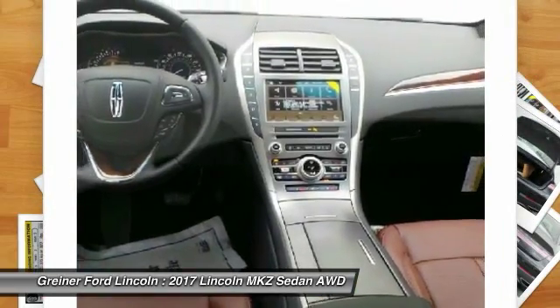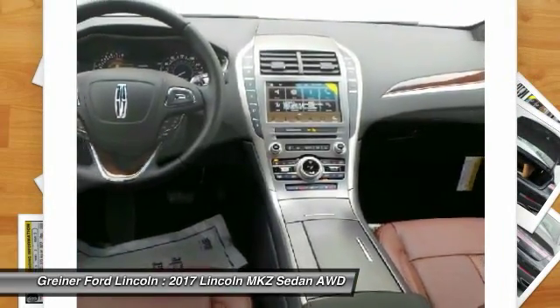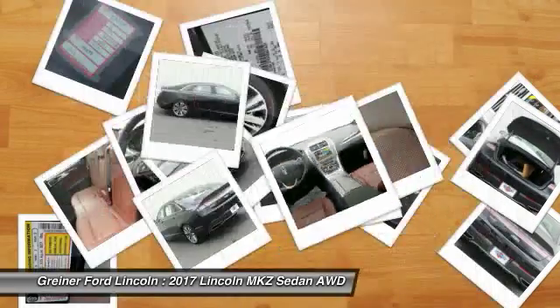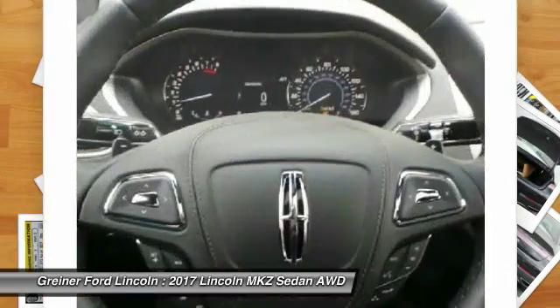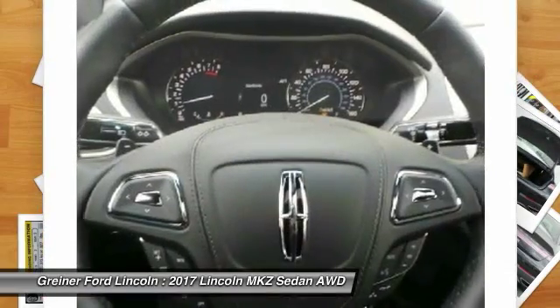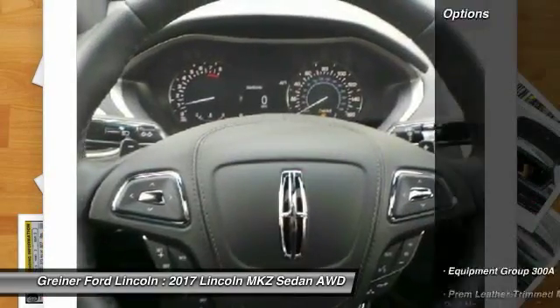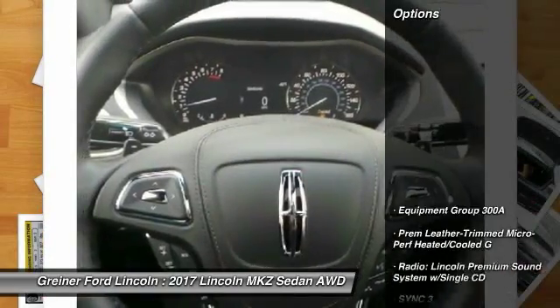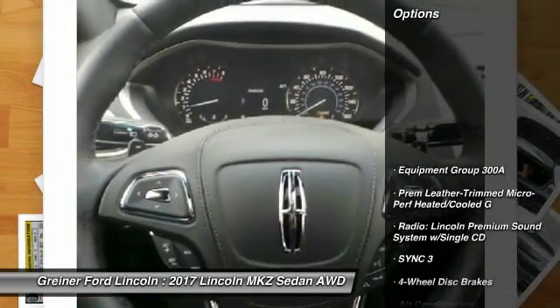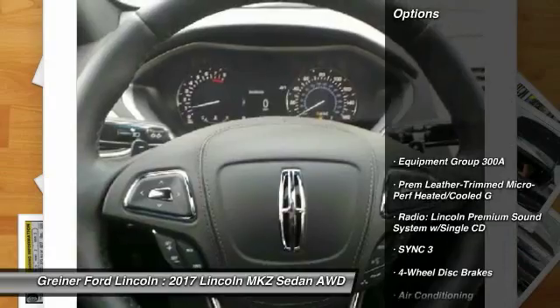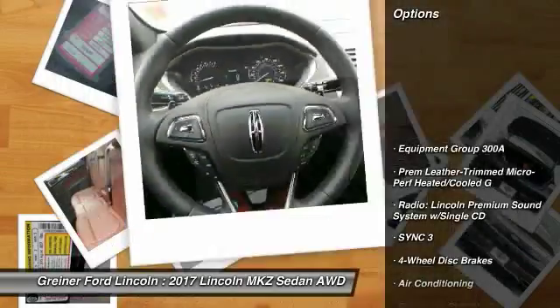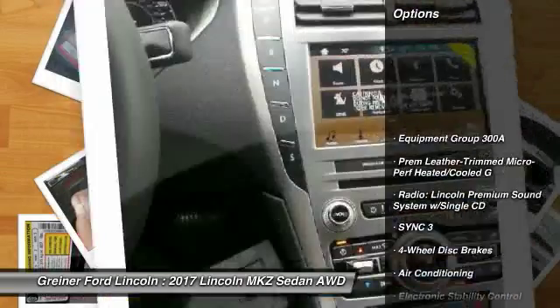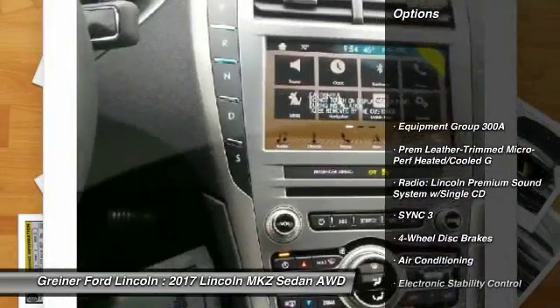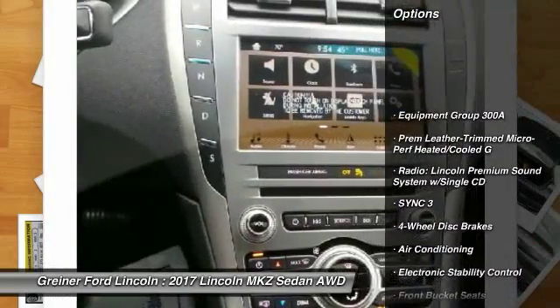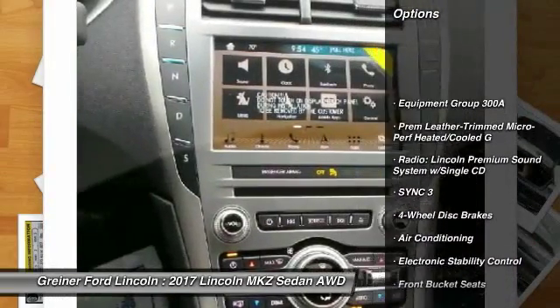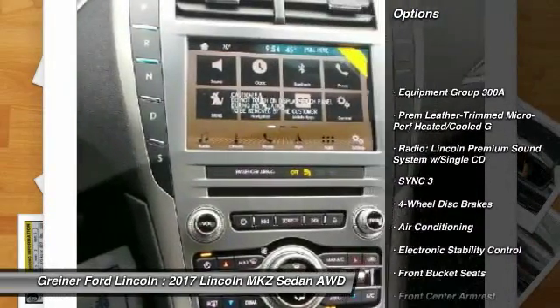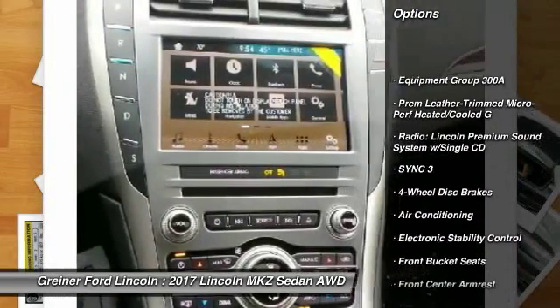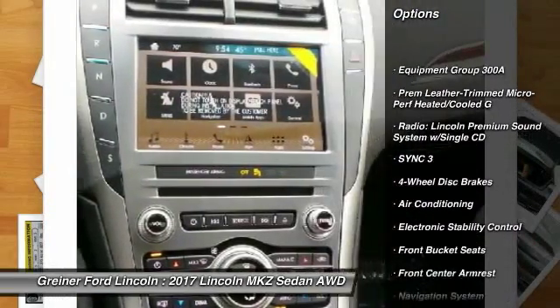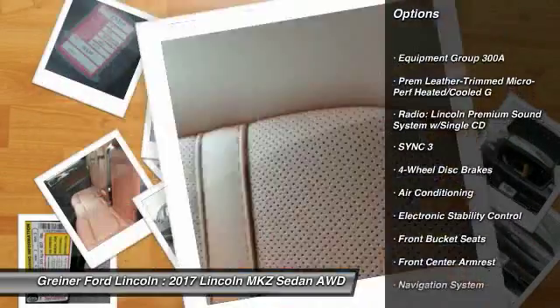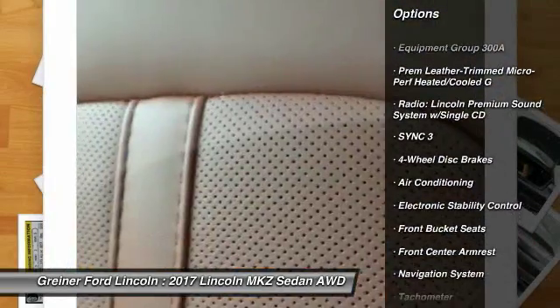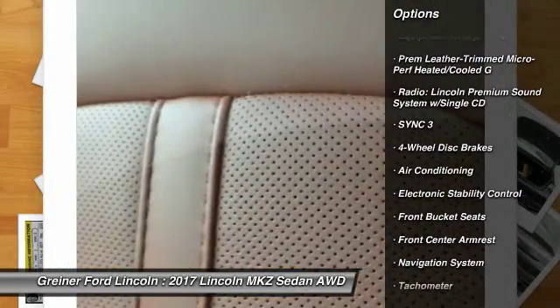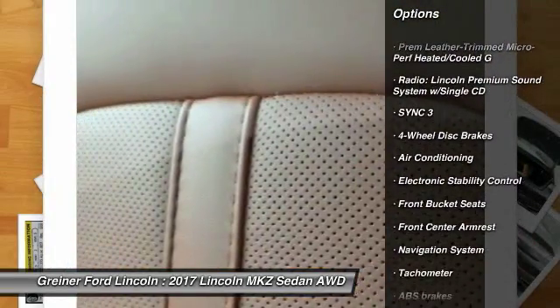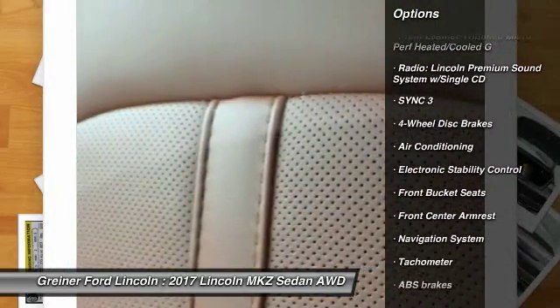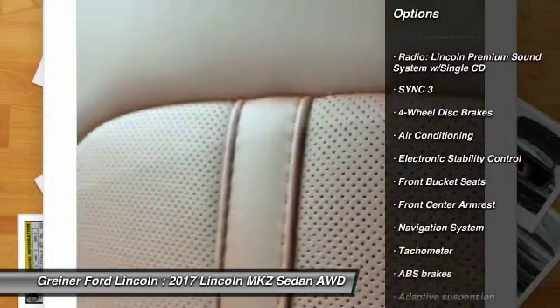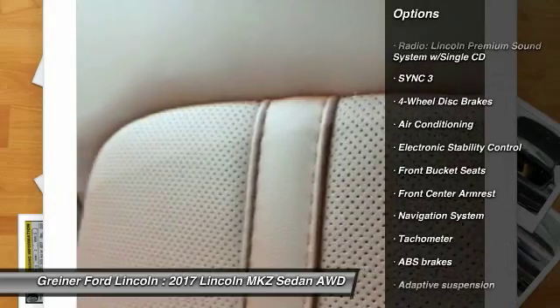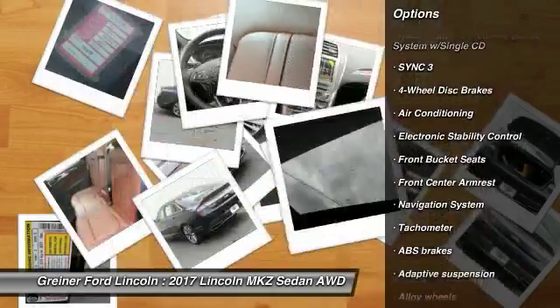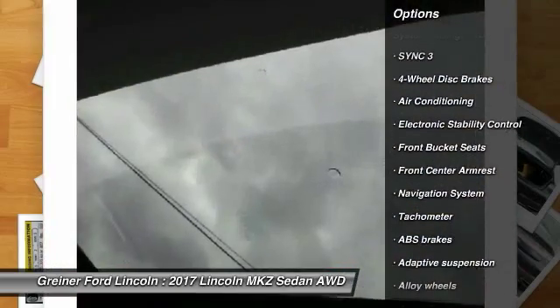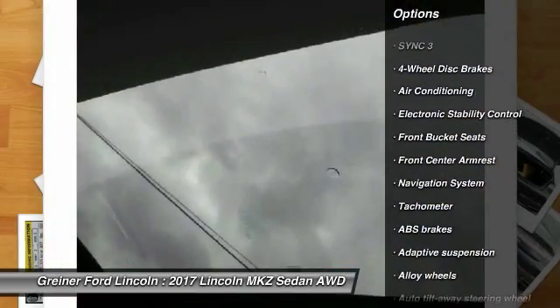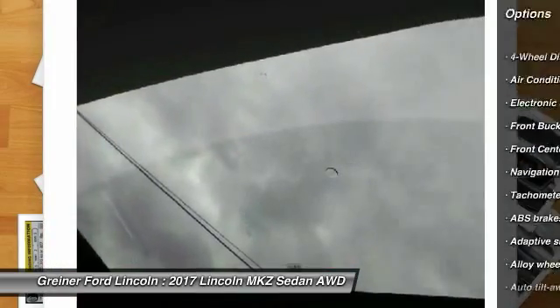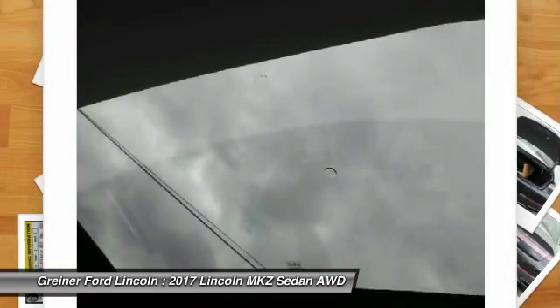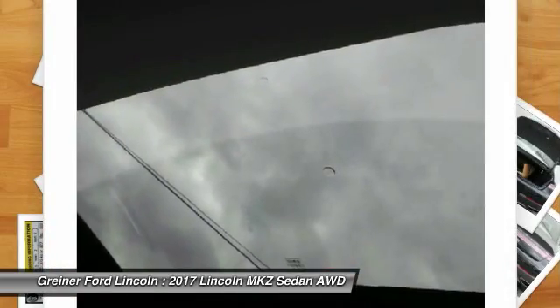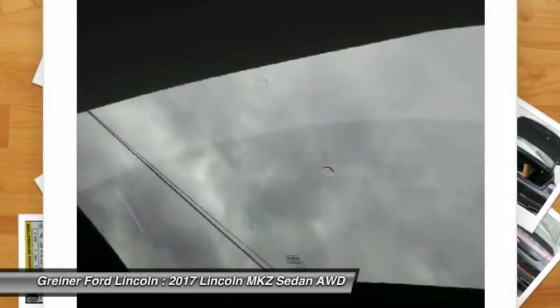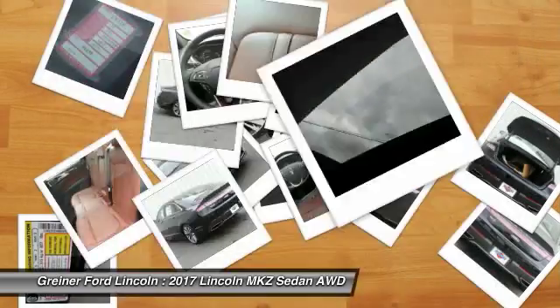Here are some of this vehicle's great options: traction control, power passenger seat, navigation system, dual airbags, leather-wrapped steering wheel, and power steering.